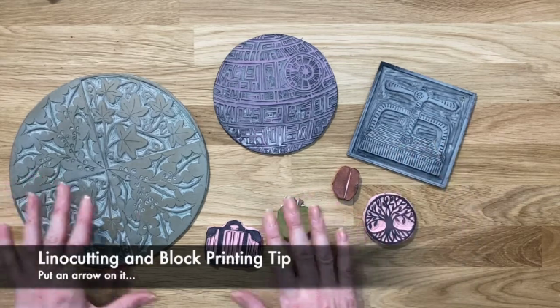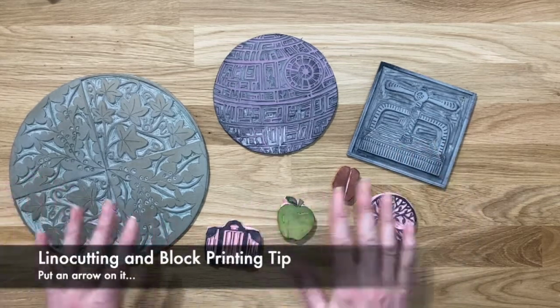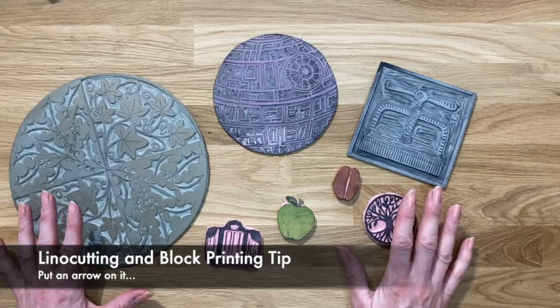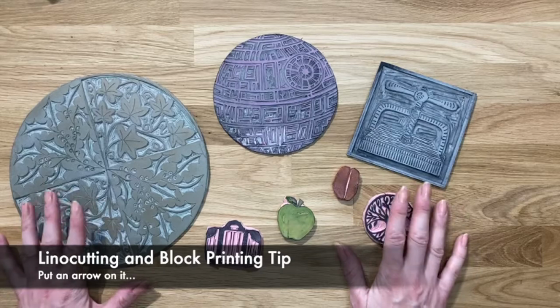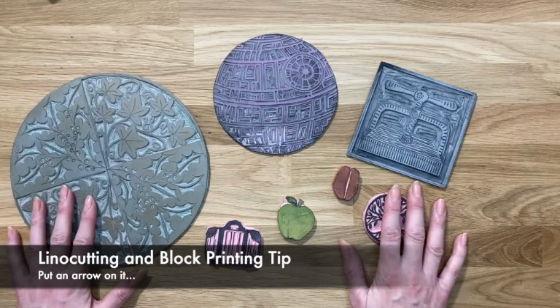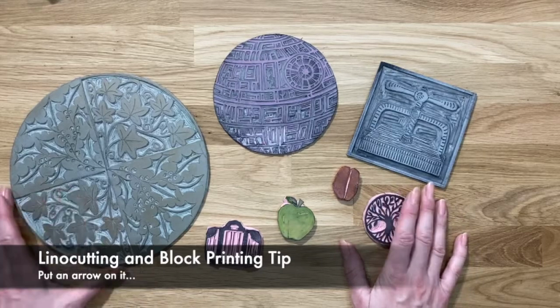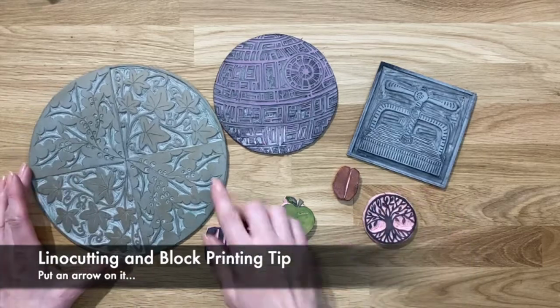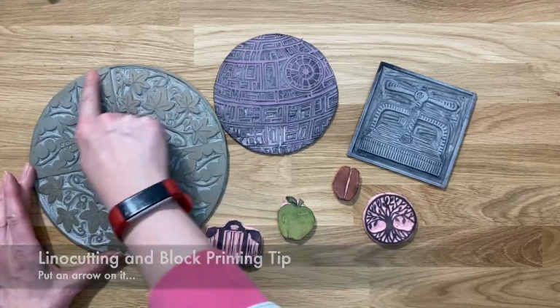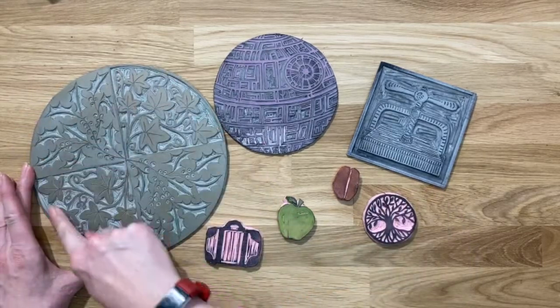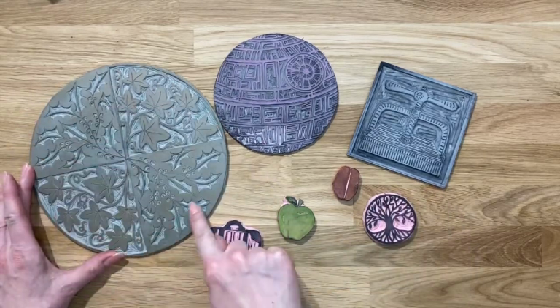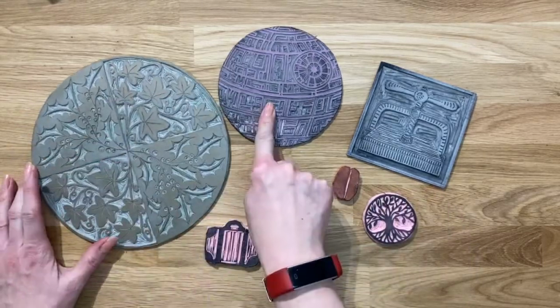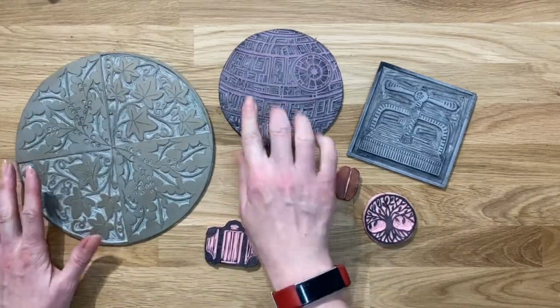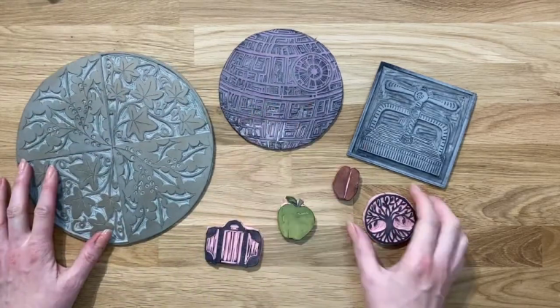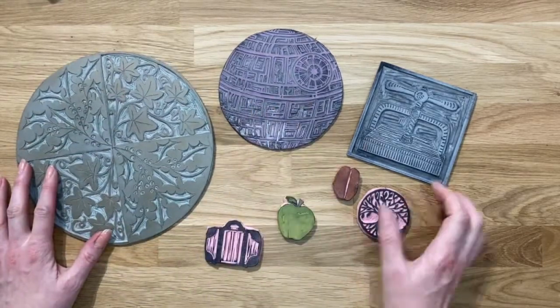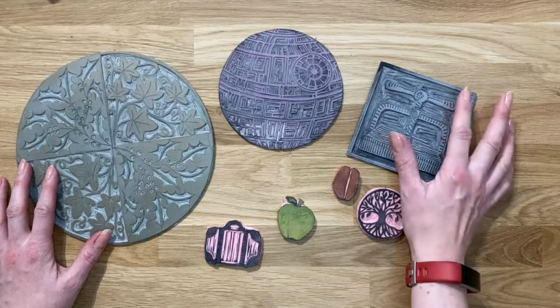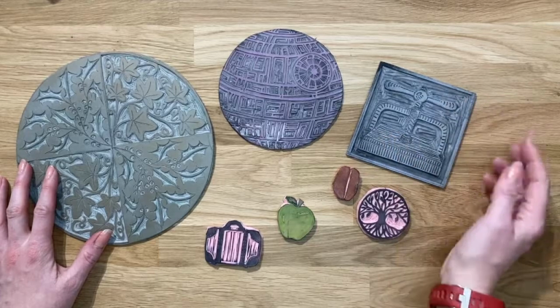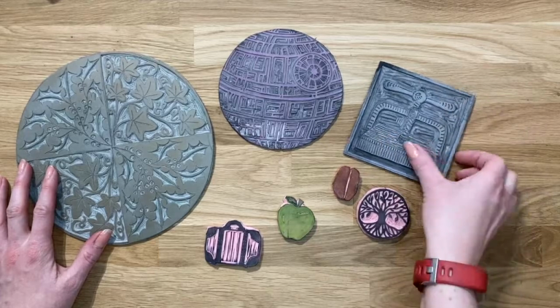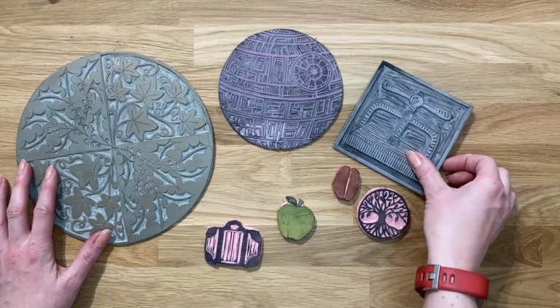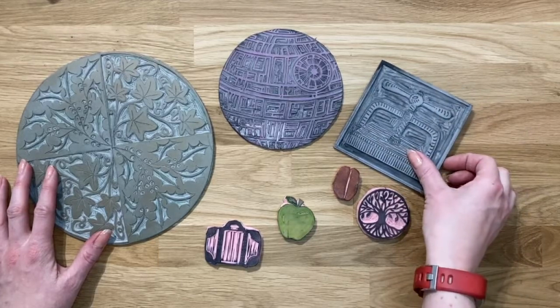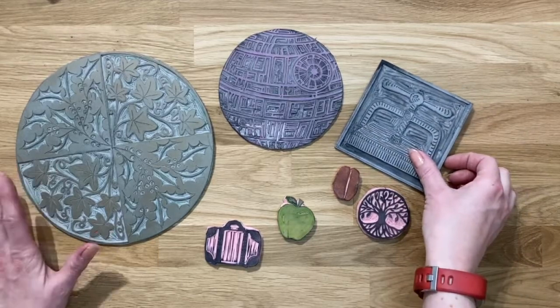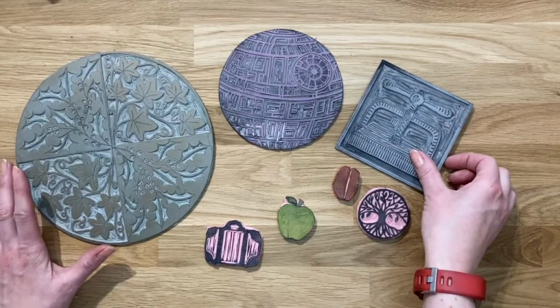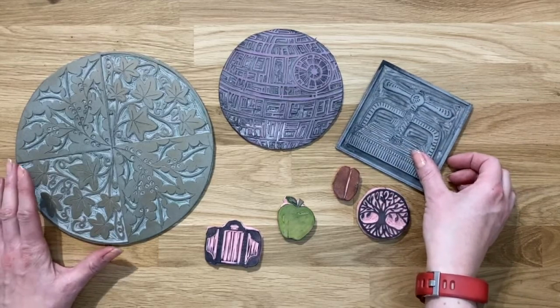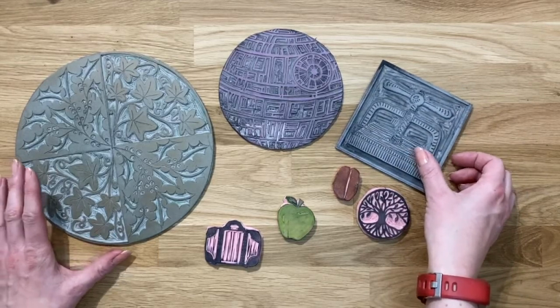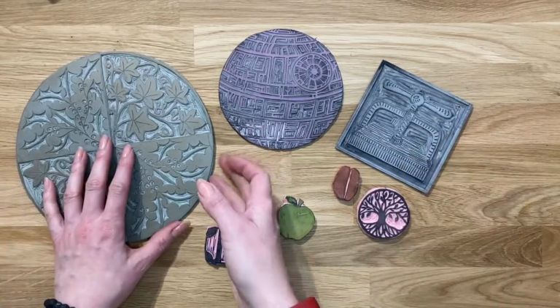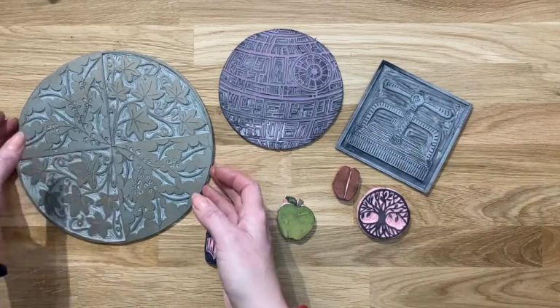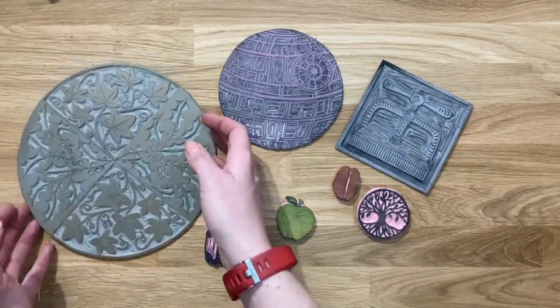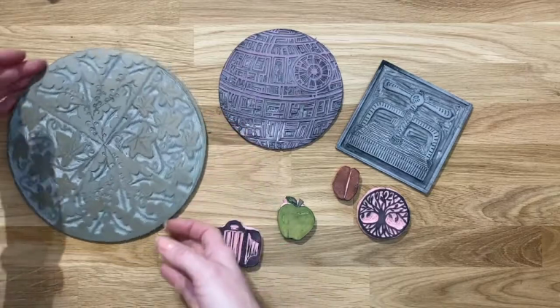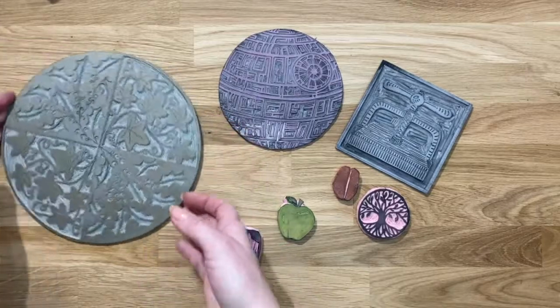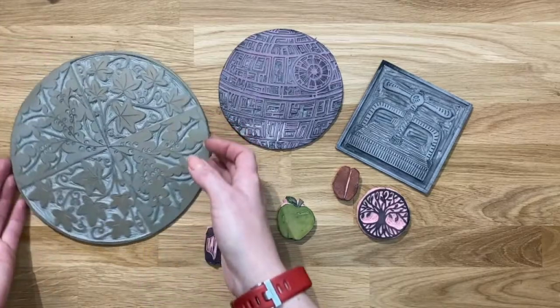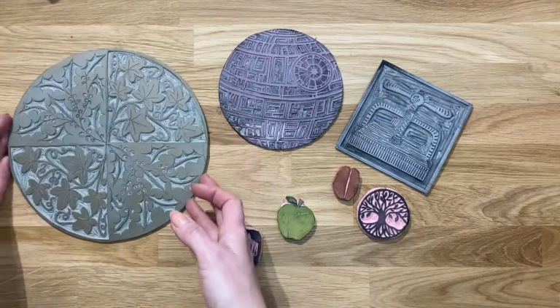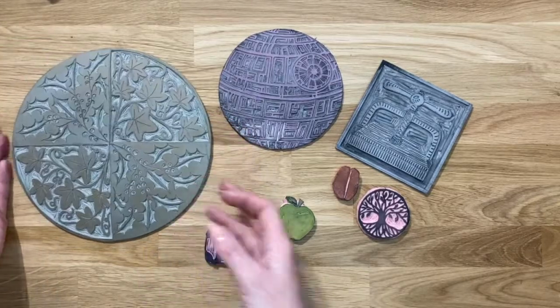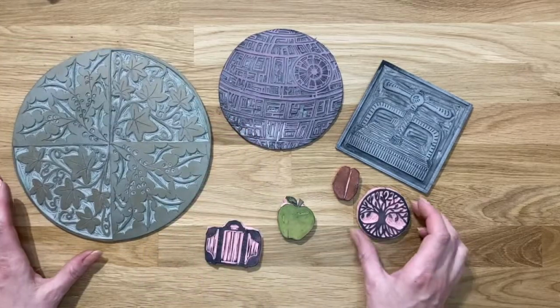A super simple tip but really handy when you're working with circular blocks such as these, or even square blocks. Sometimes when you go to print, it can be confusing to know exactly which way to register the block or the print.